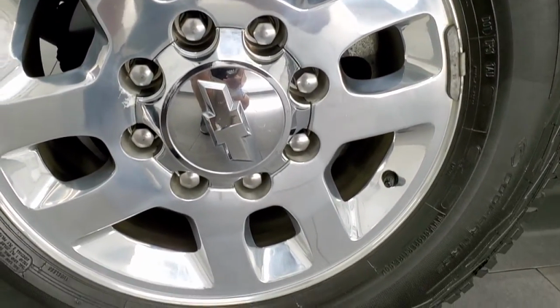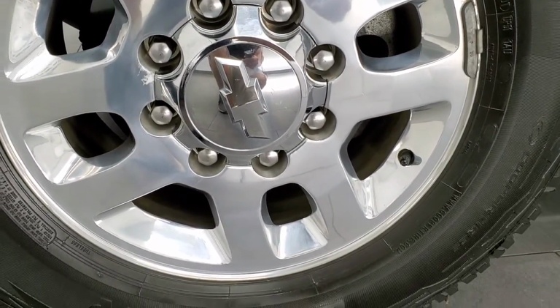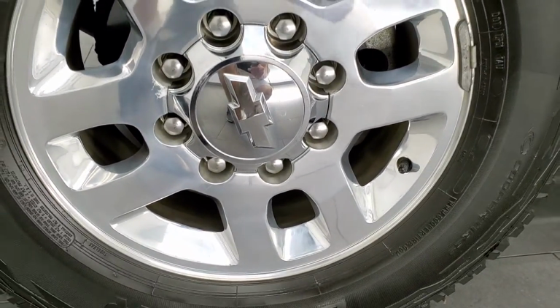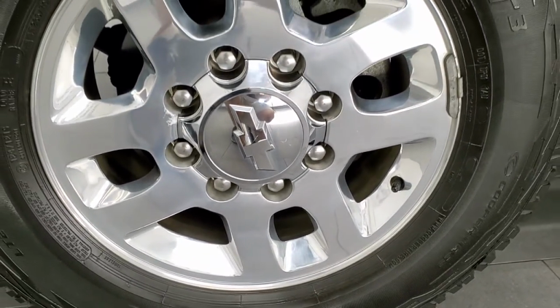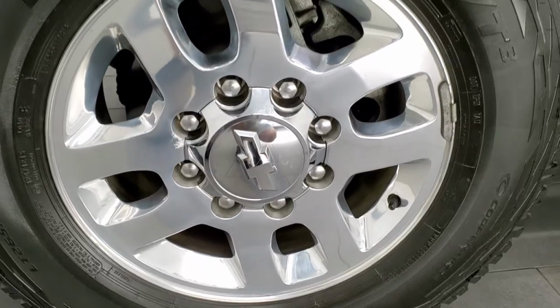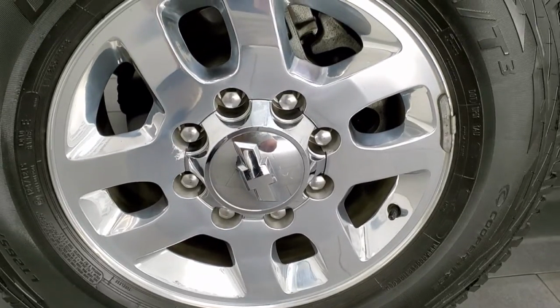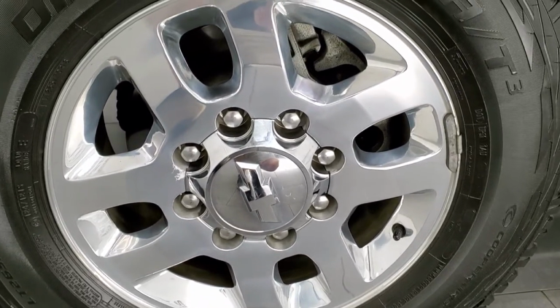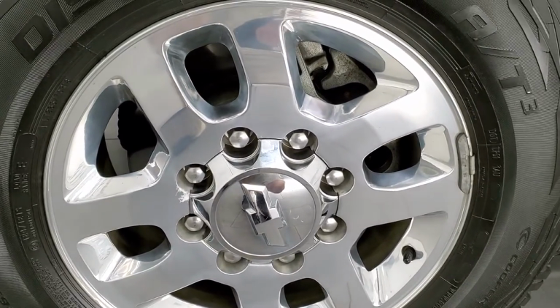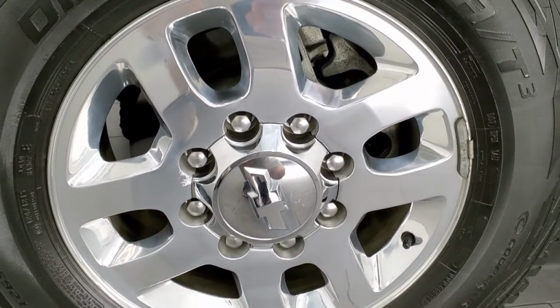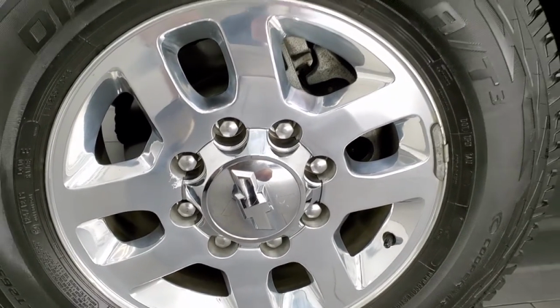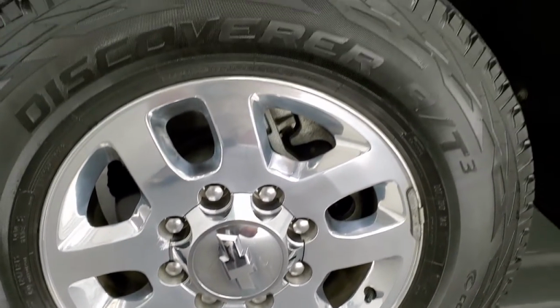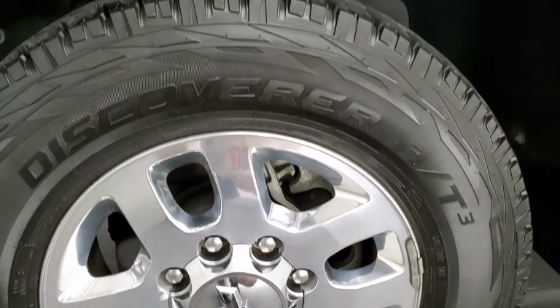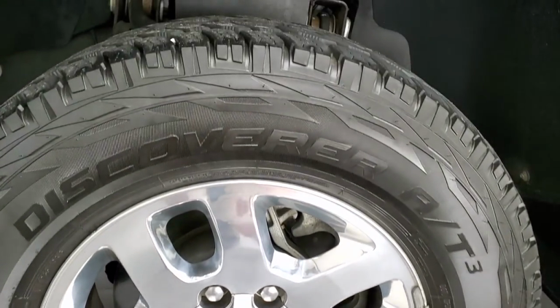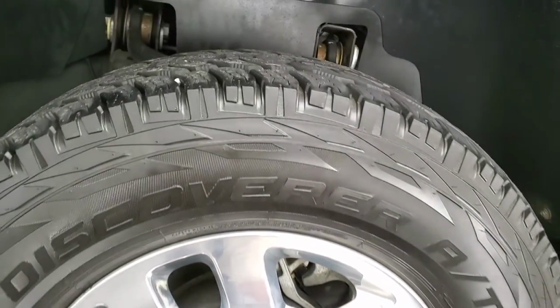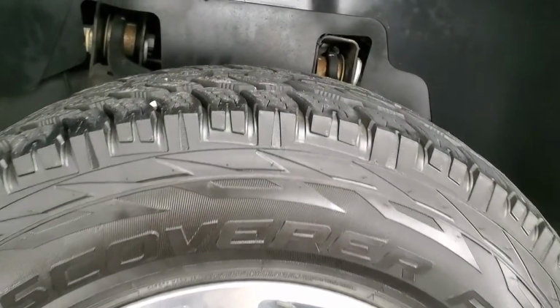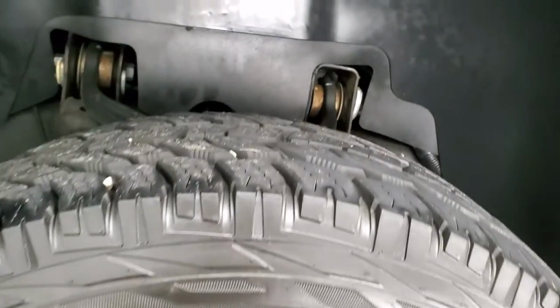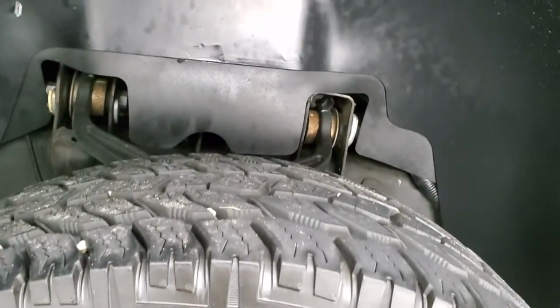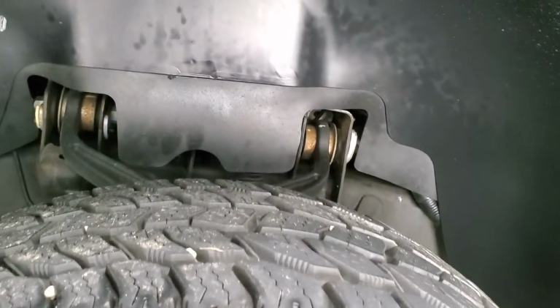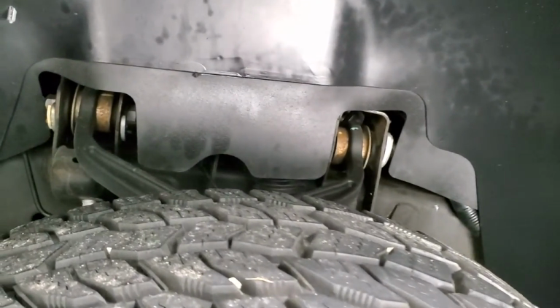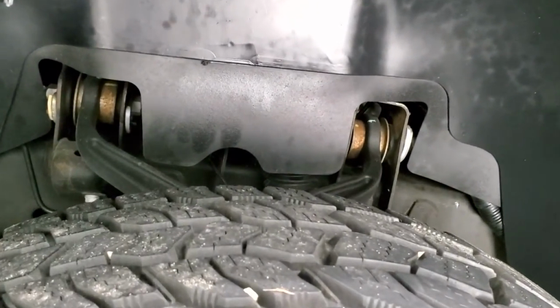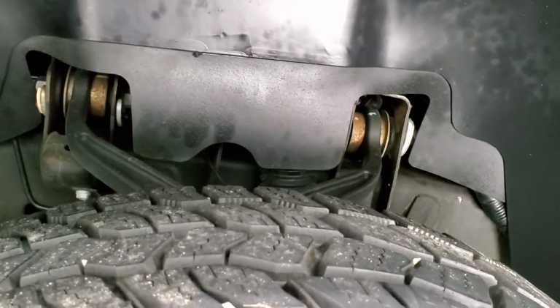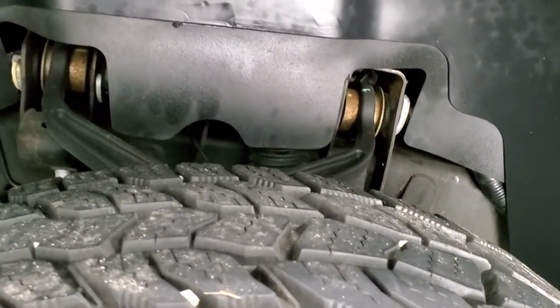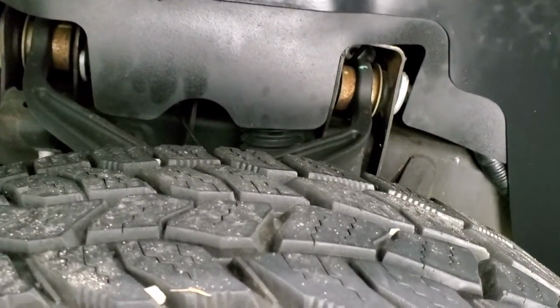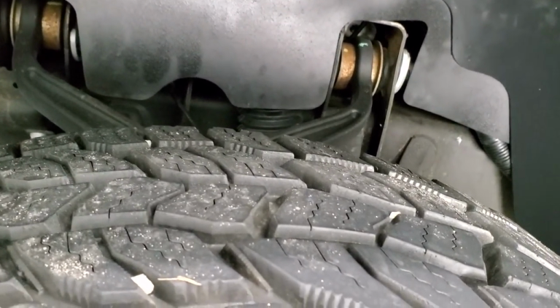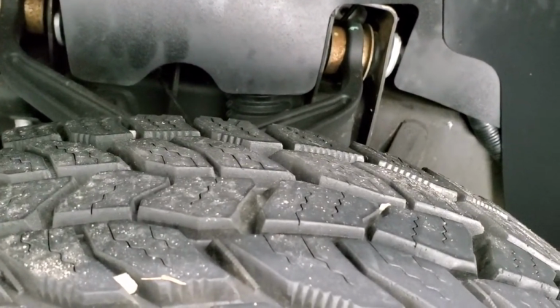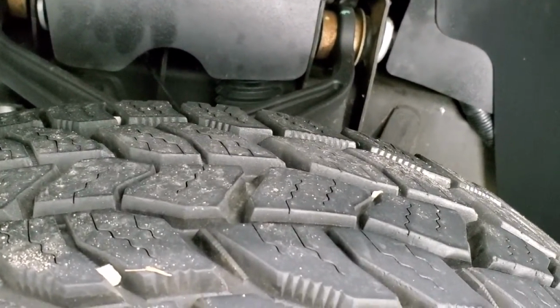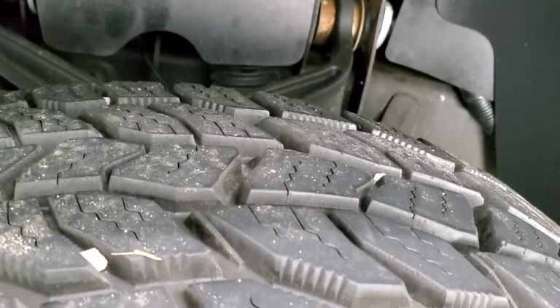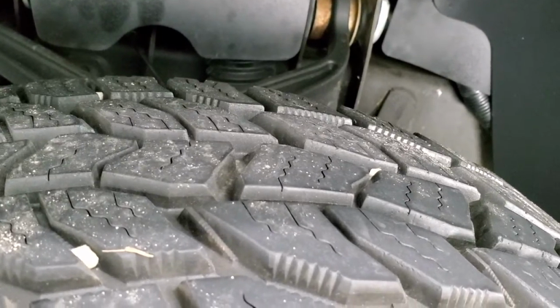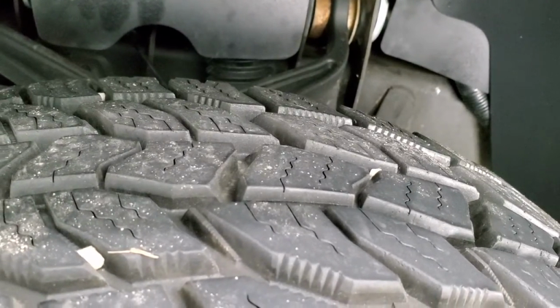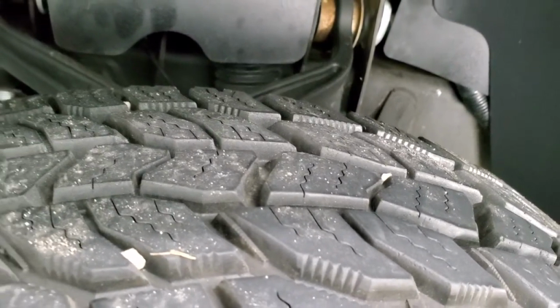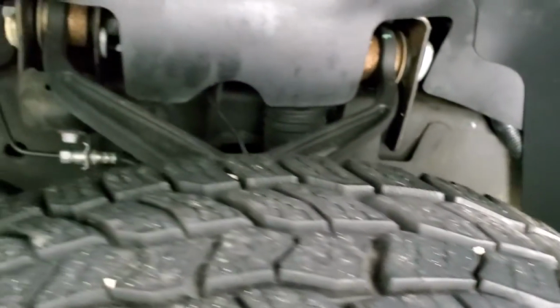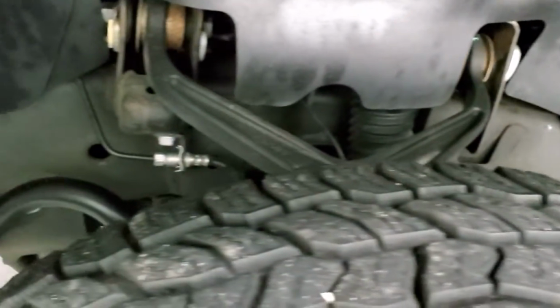It comes with 18-inch polished aluminum rims. They're in really nice condition and it has Cooper Discoverer LT265 70R18 tires — these tires have I'd say 80 to 90% of the tread left on them. Very new tires.